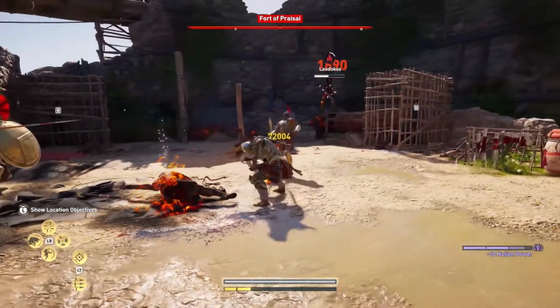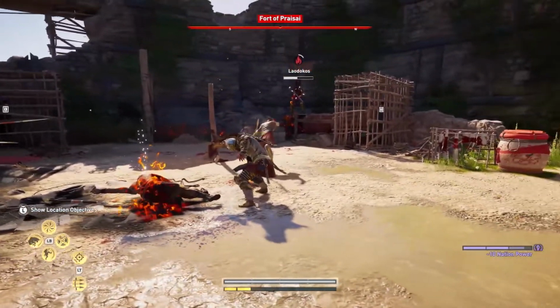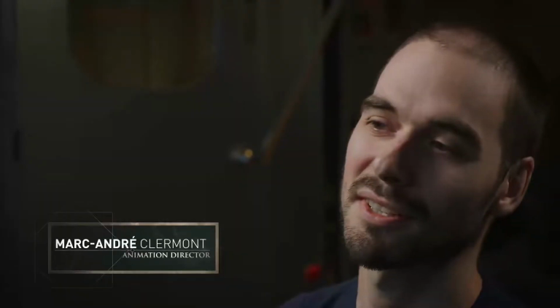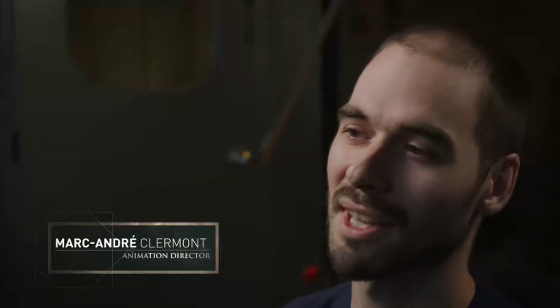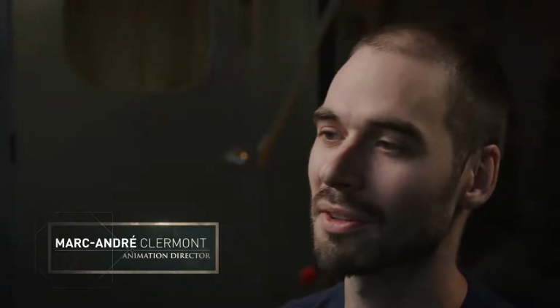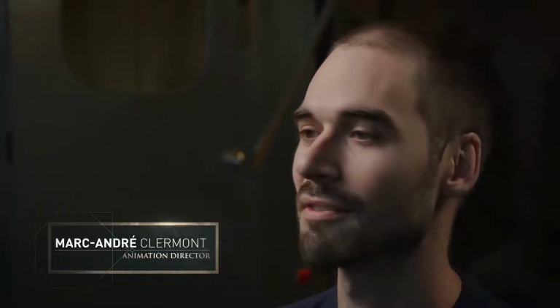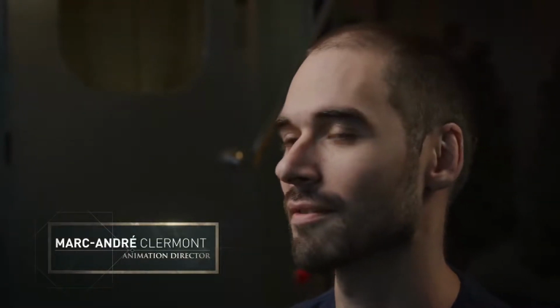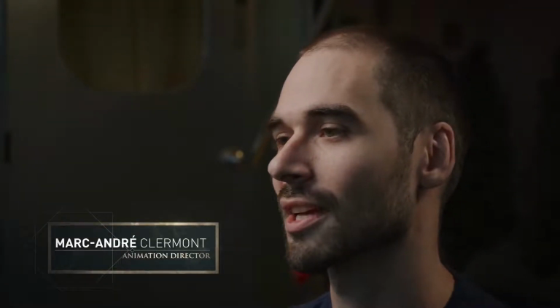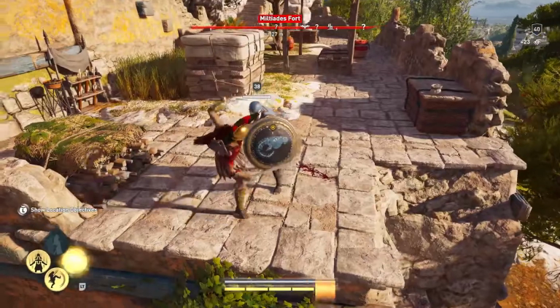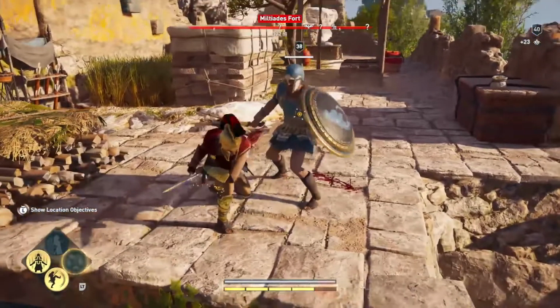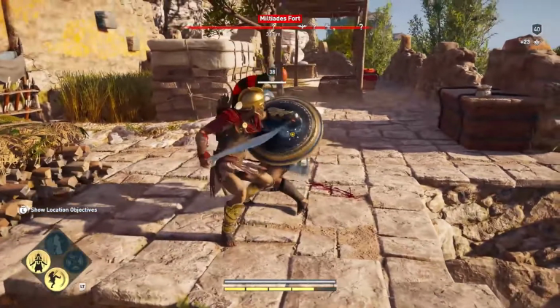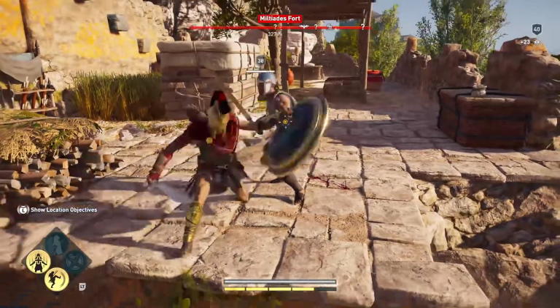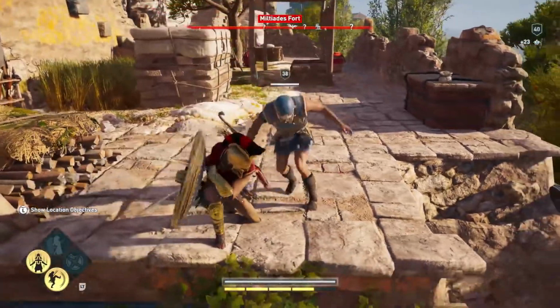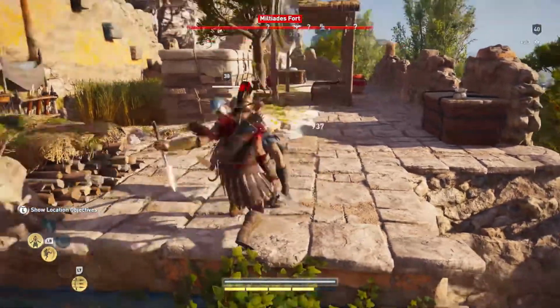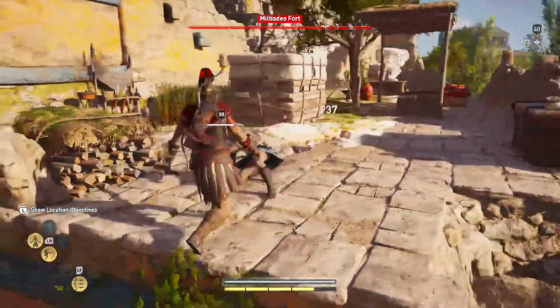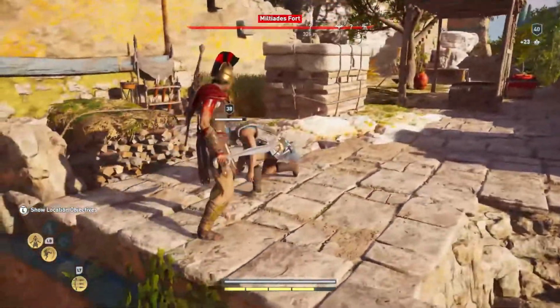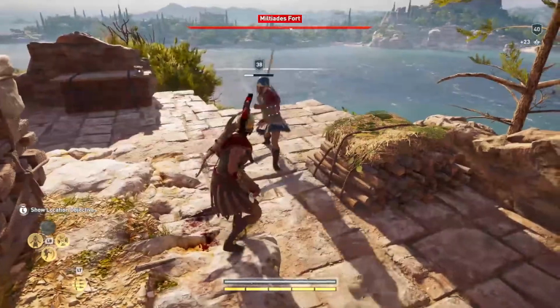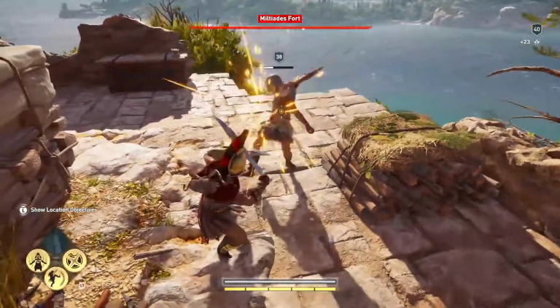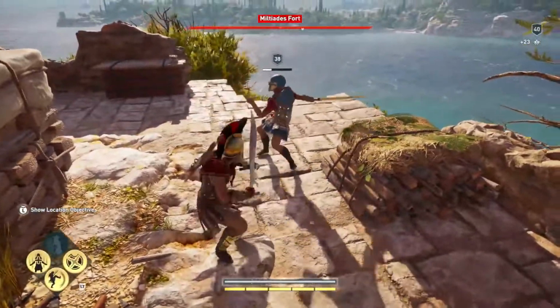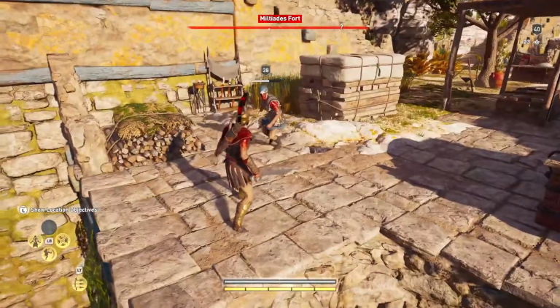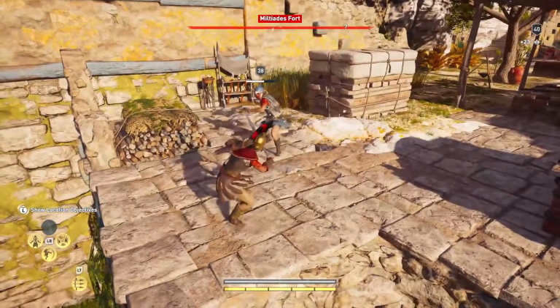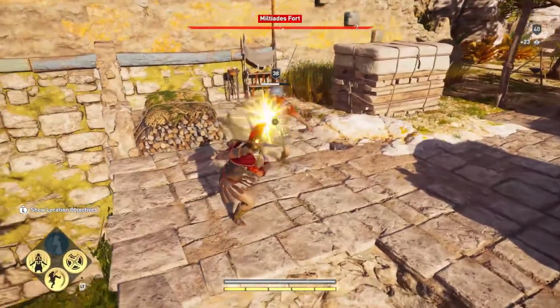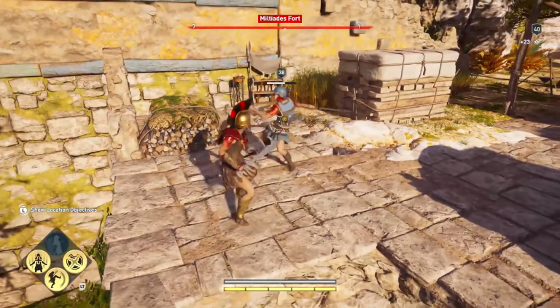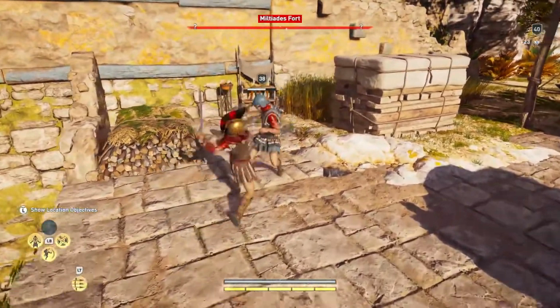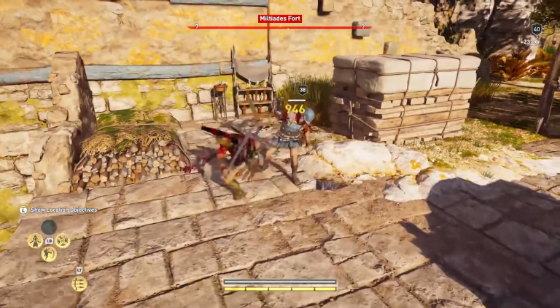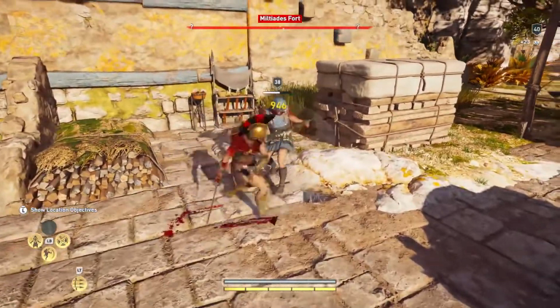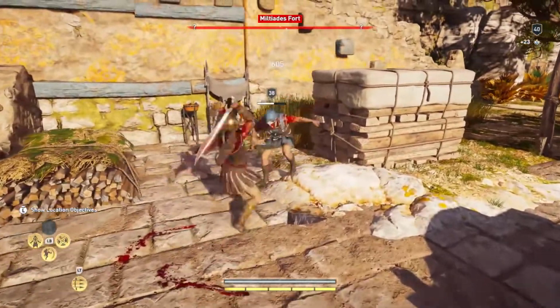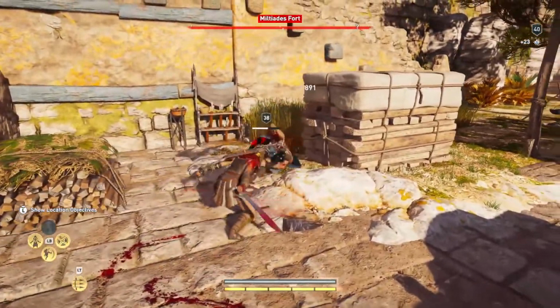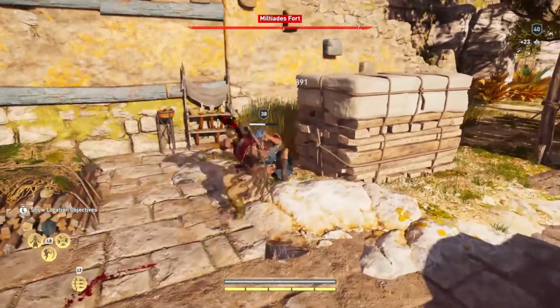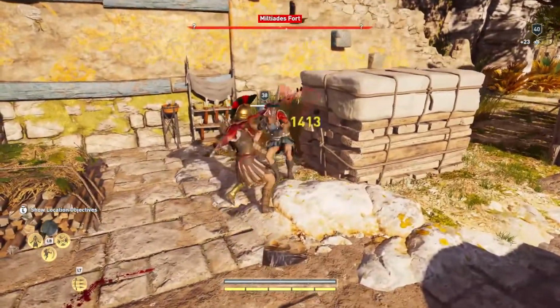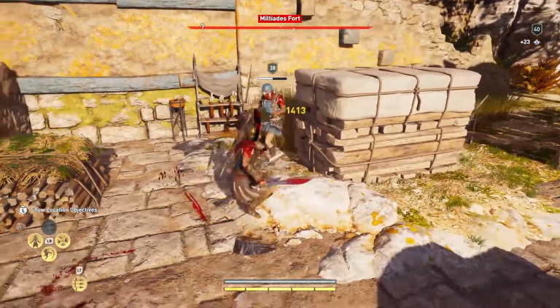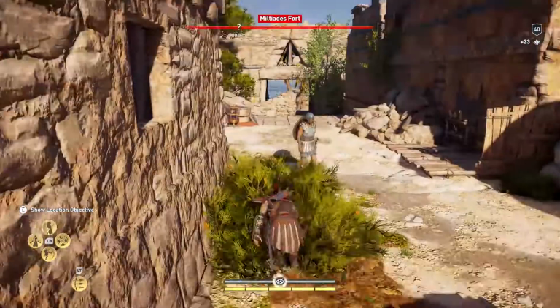Without the shield doesn't mean you don't have defensive options. We have the parry, which is fairly generous — compared to a block, what it does is create an opportunity to take back the offense.